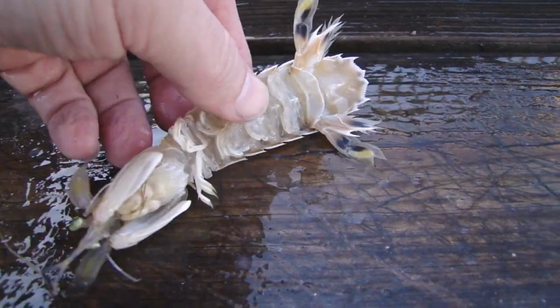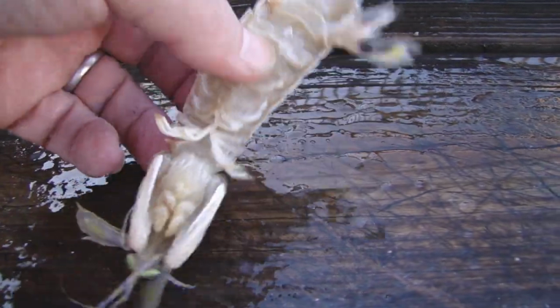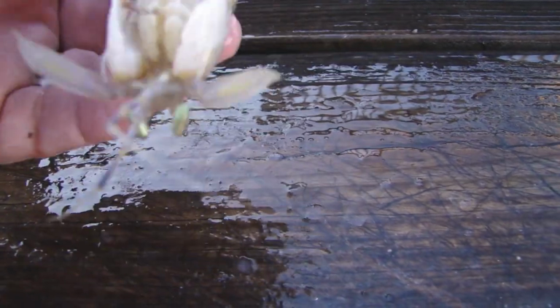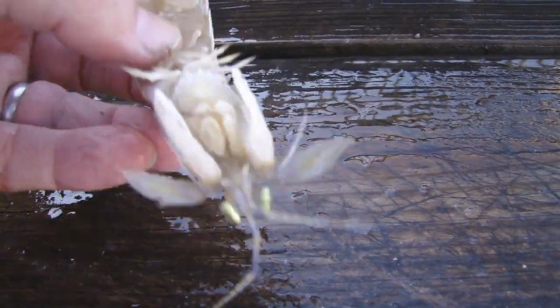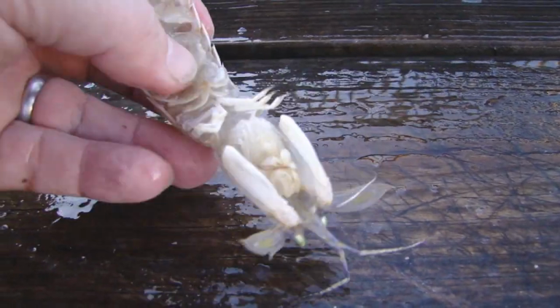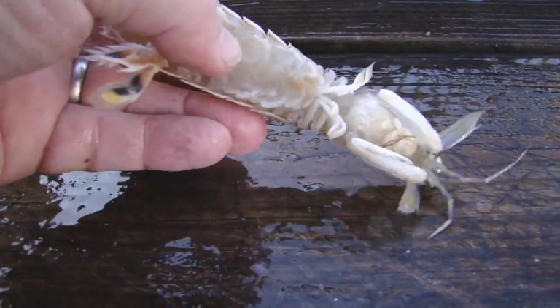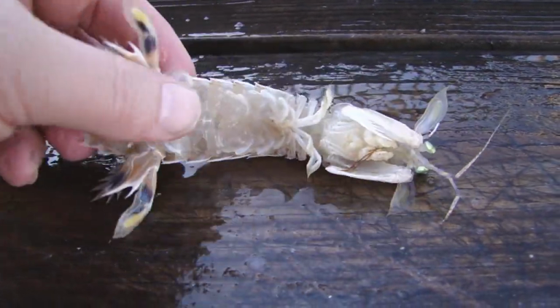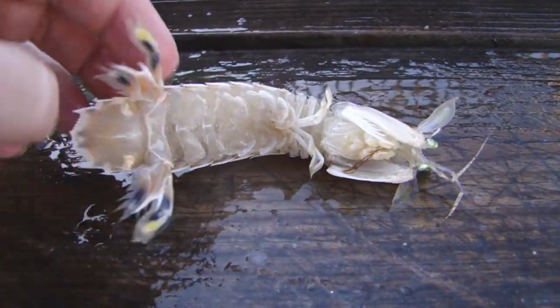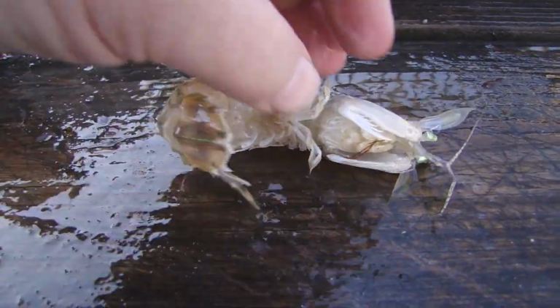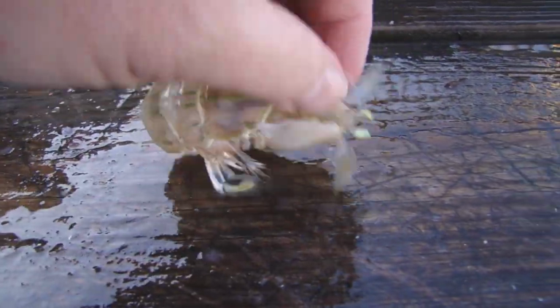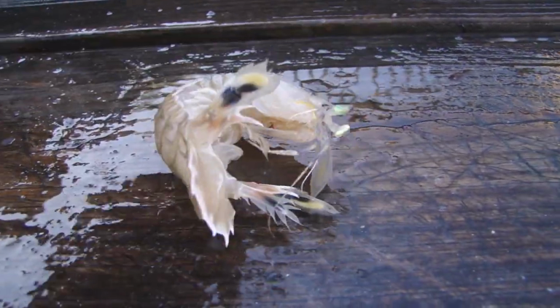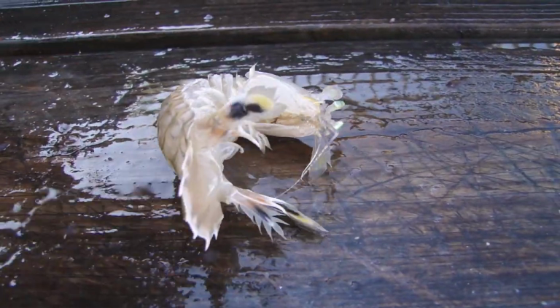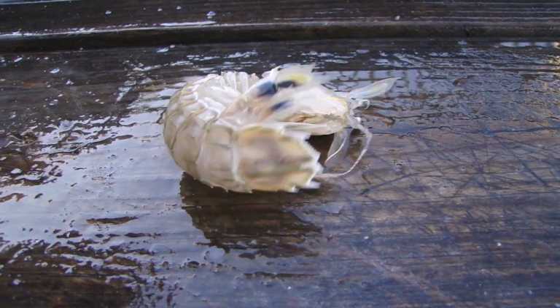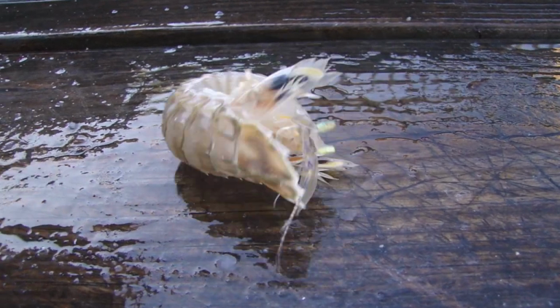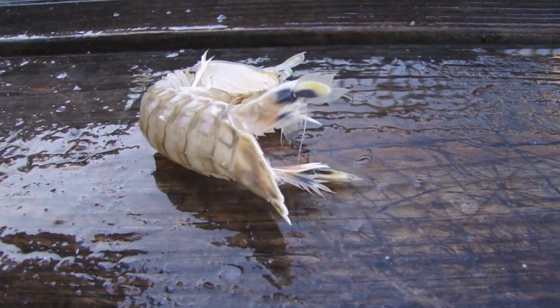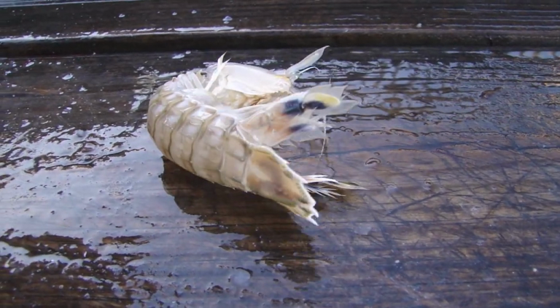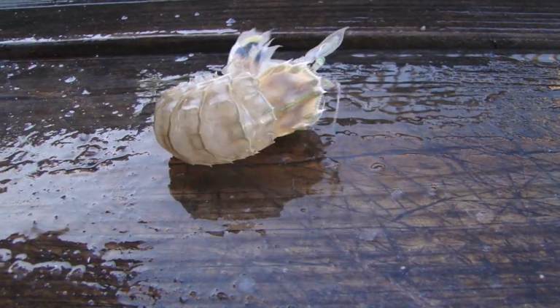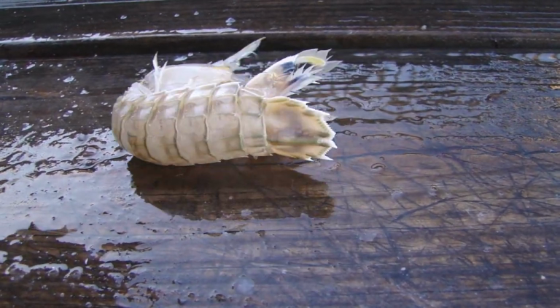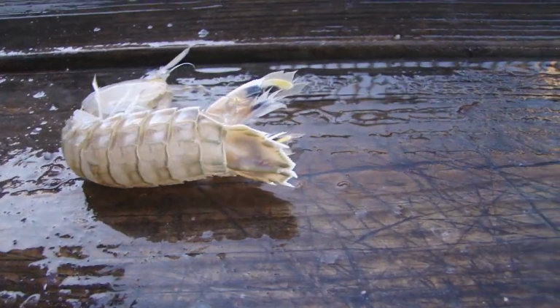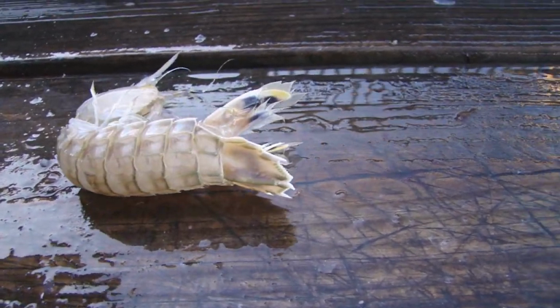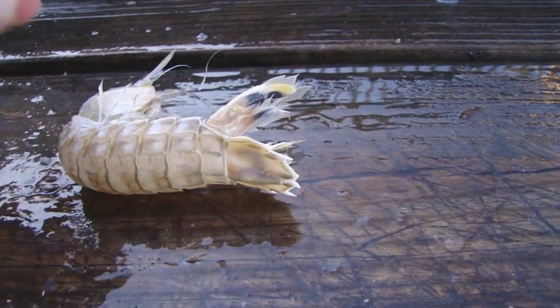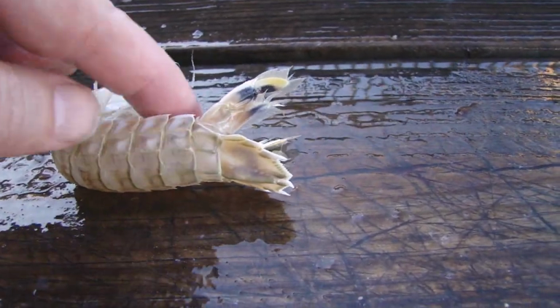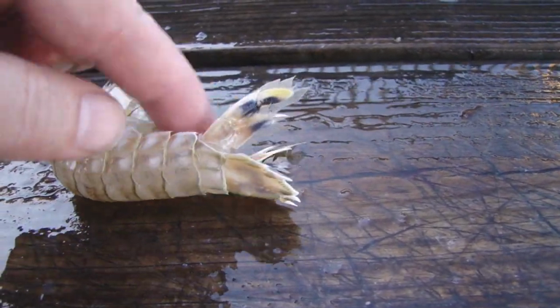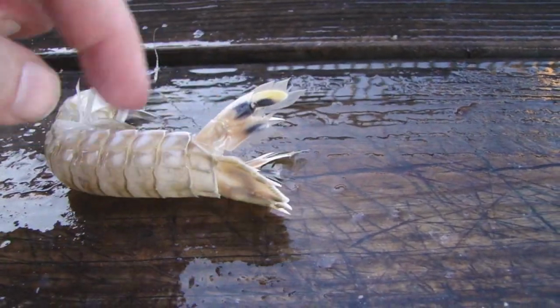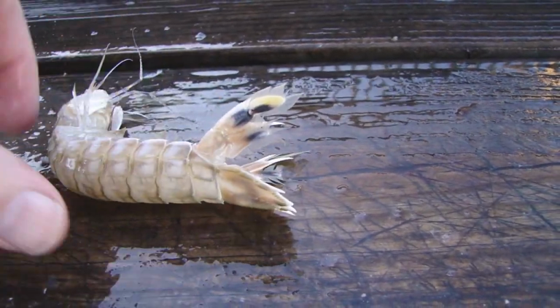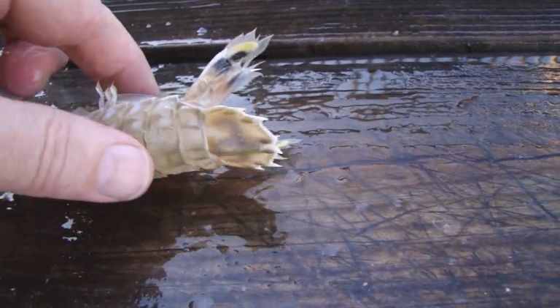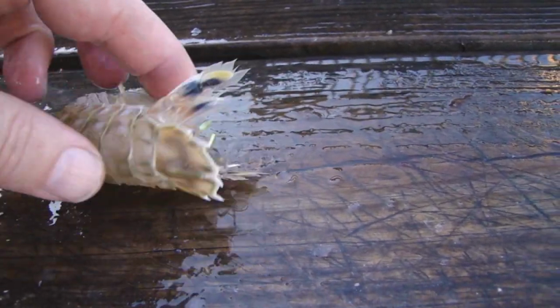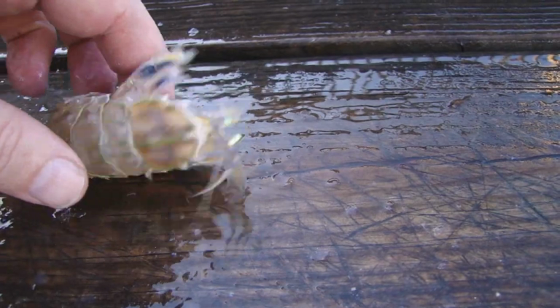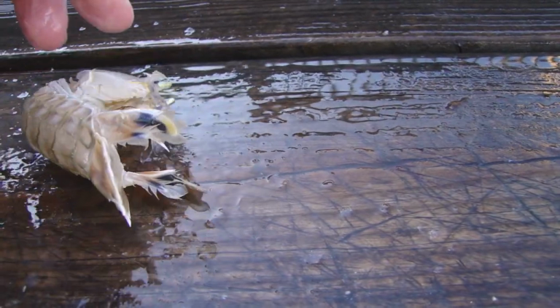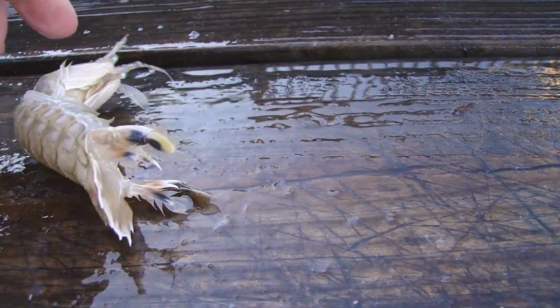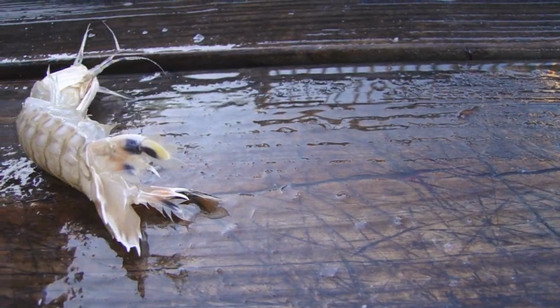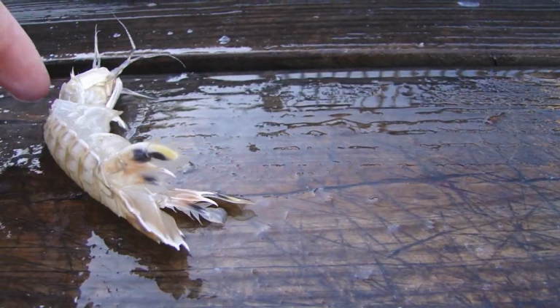Kind of a weird looking species. A lot of fun. There he goes — see he's curling up like that trying to break free, trying to stick me. There he goes.